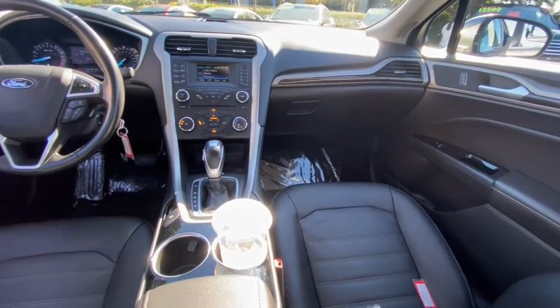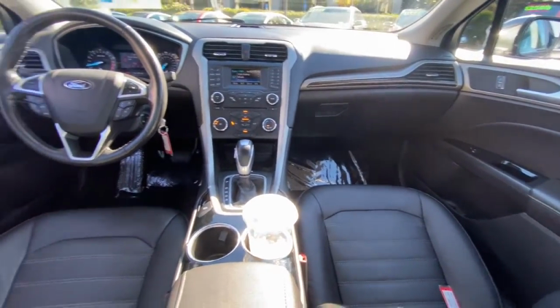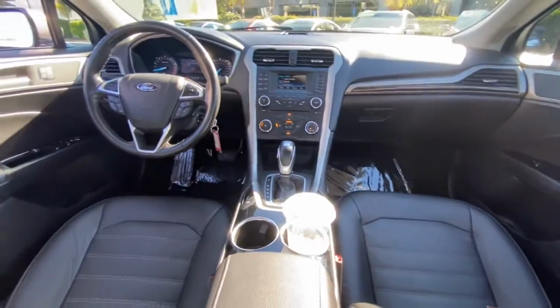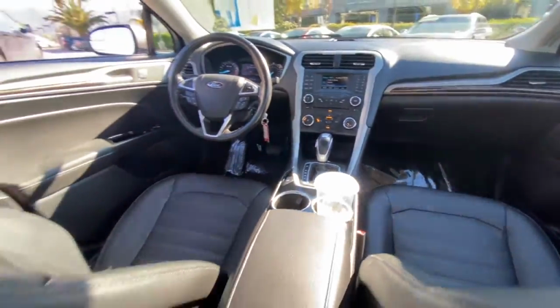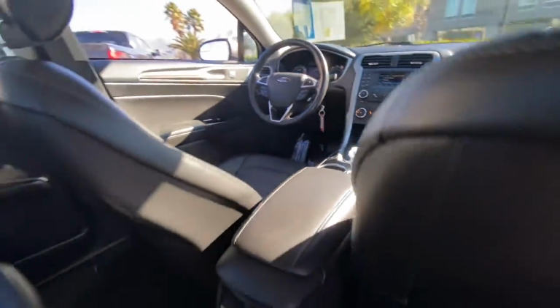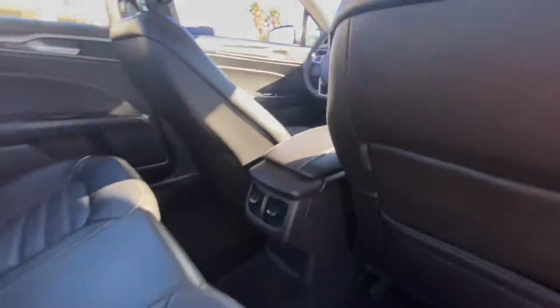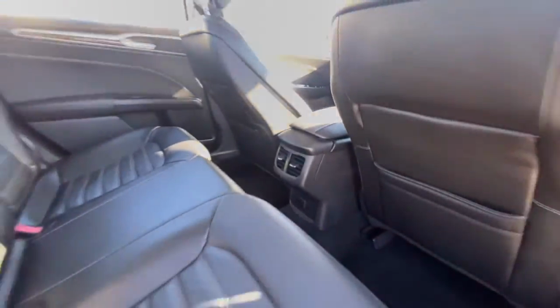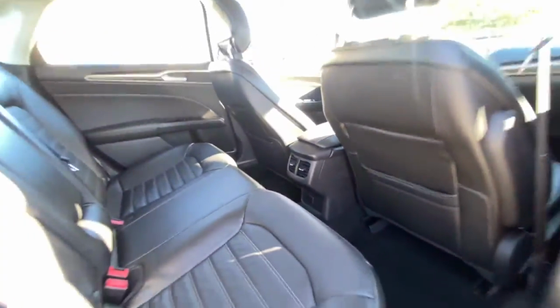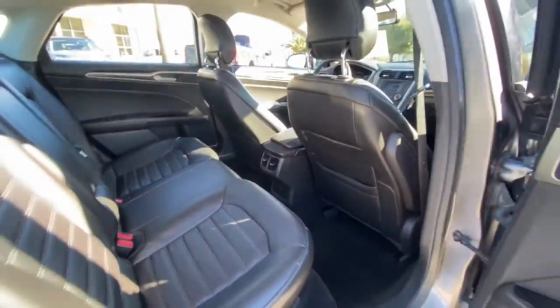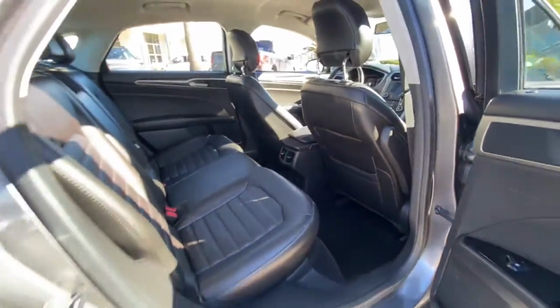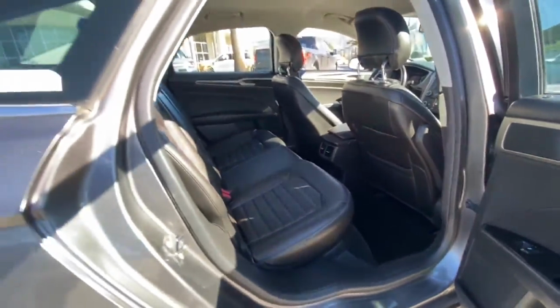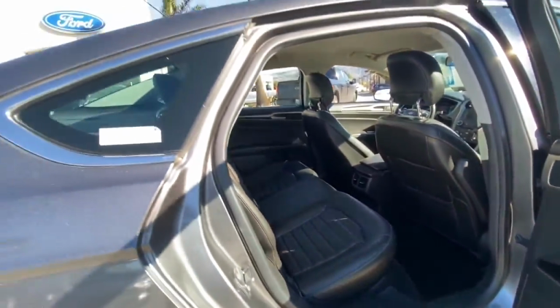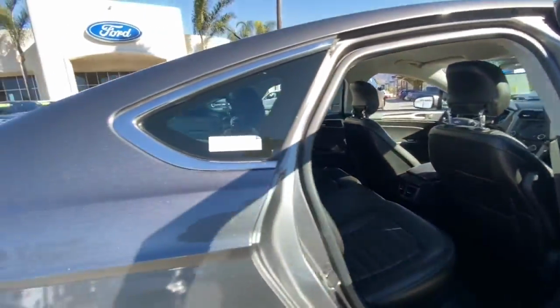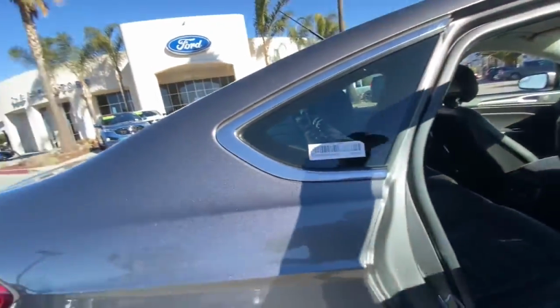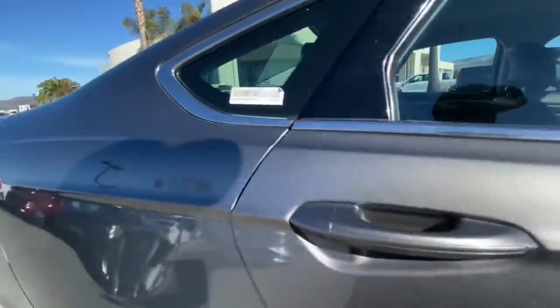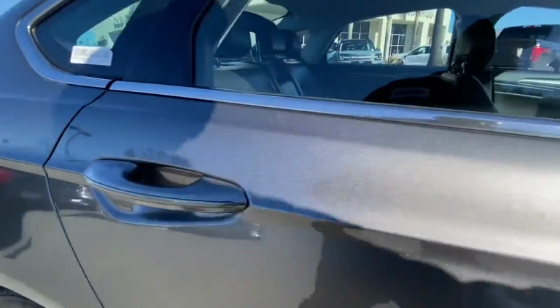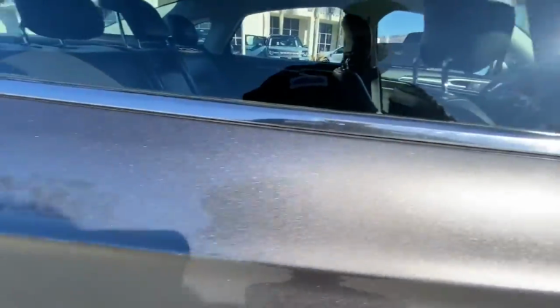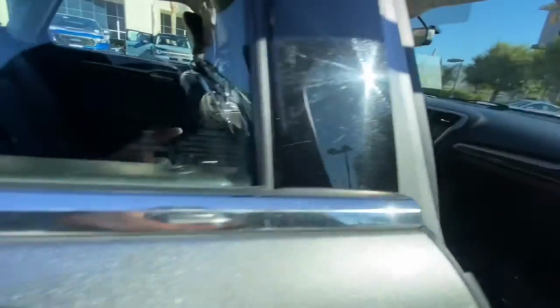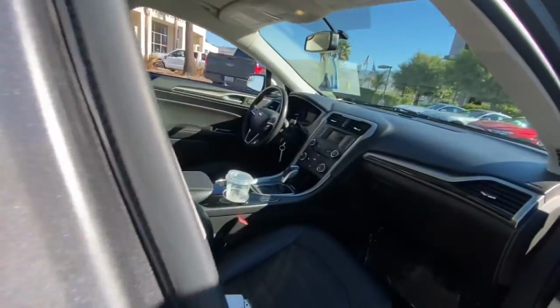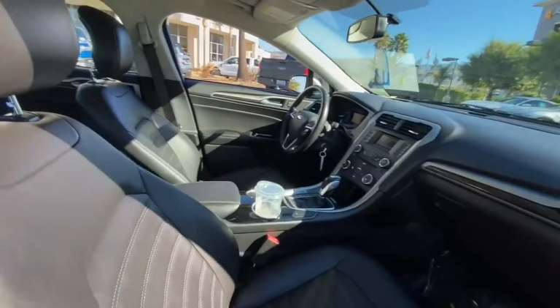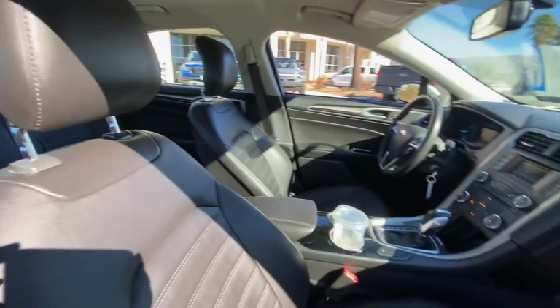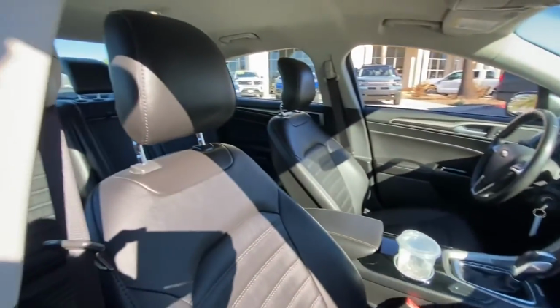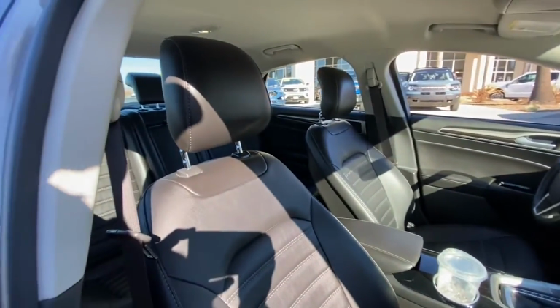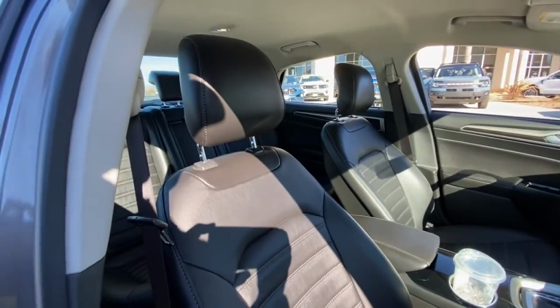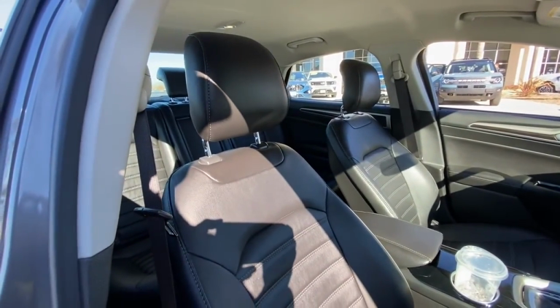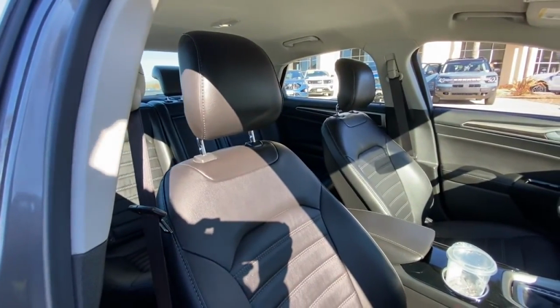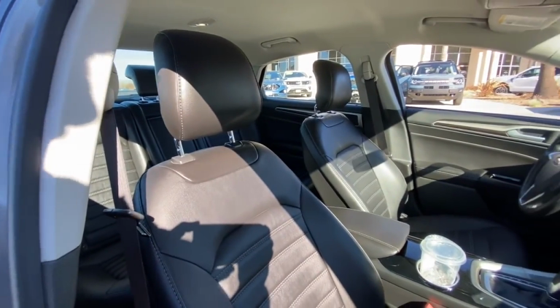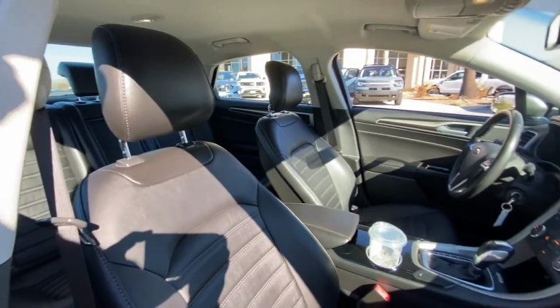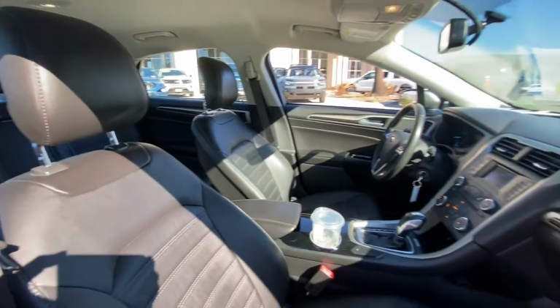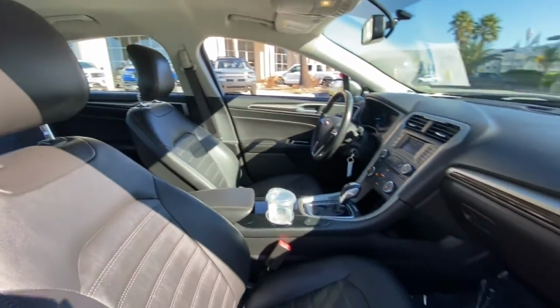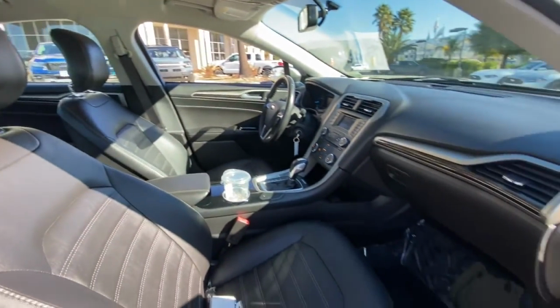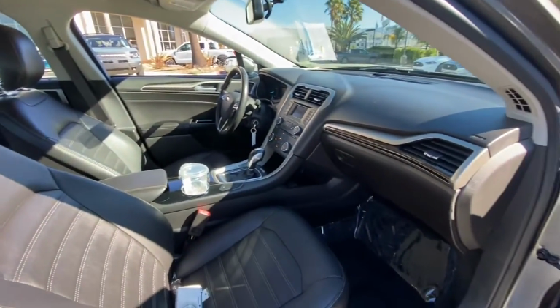Take control of the daily commute in smart style. This Ford Fusion is waiting, and our team is standing by to give you an outstanding test drive experience. Stop in today.